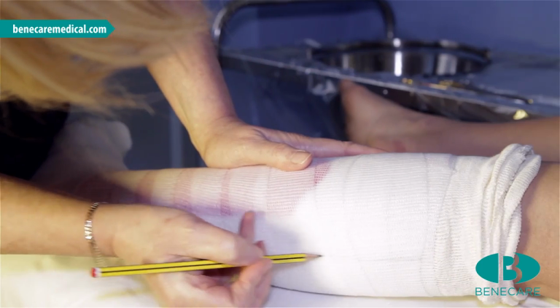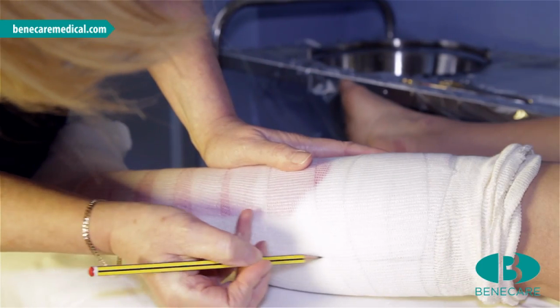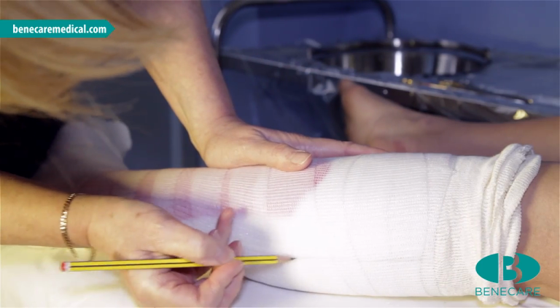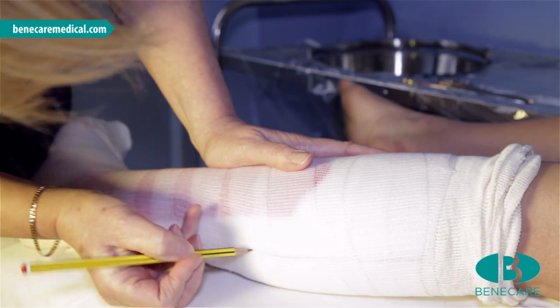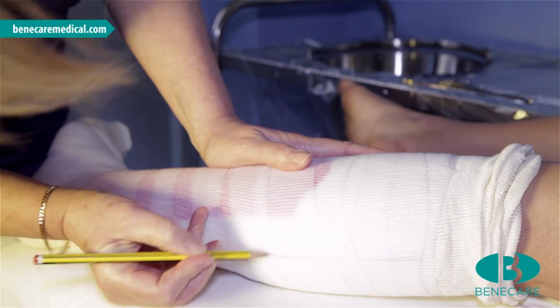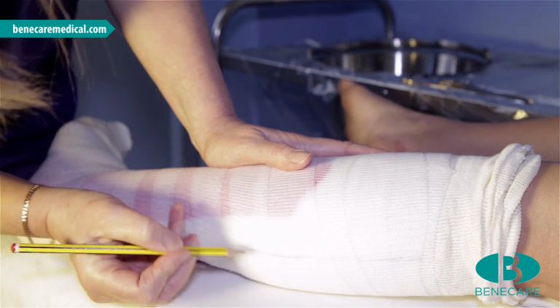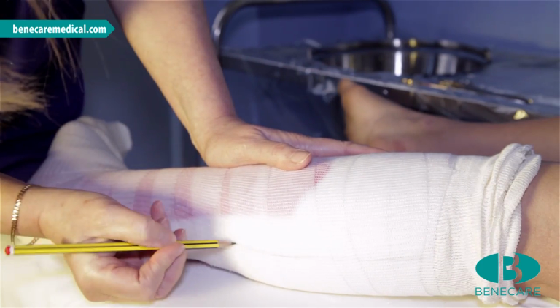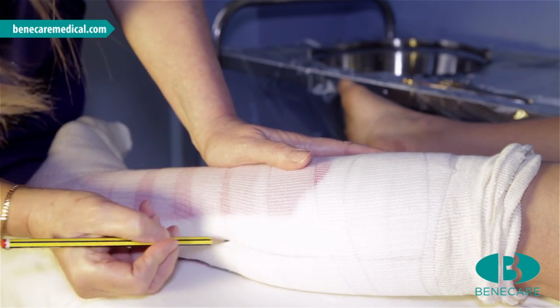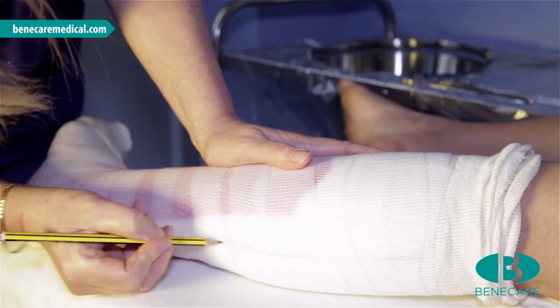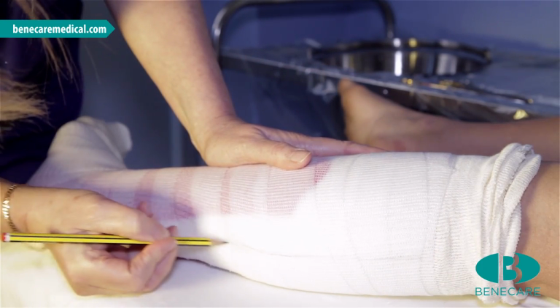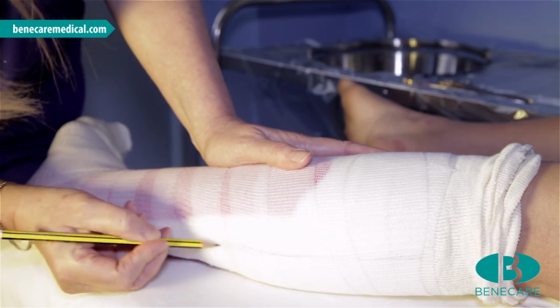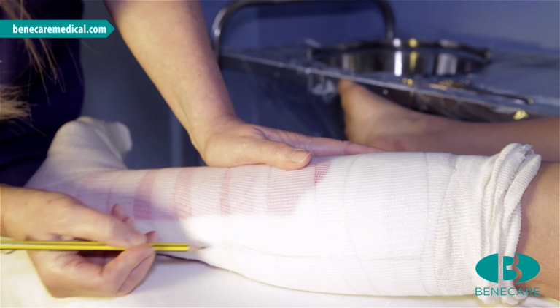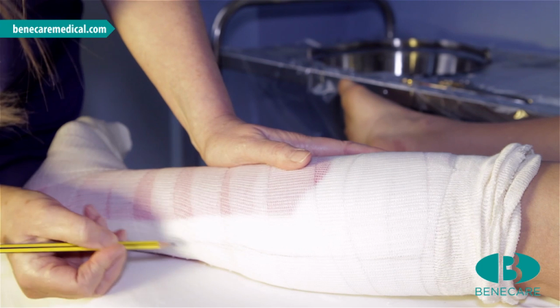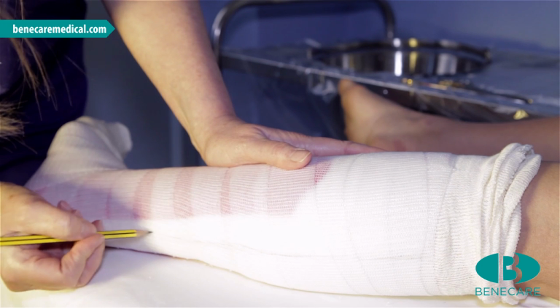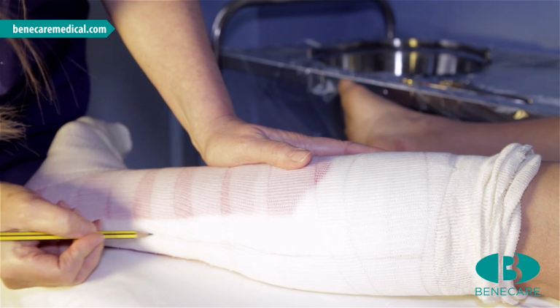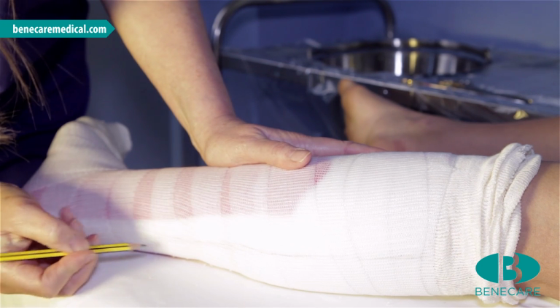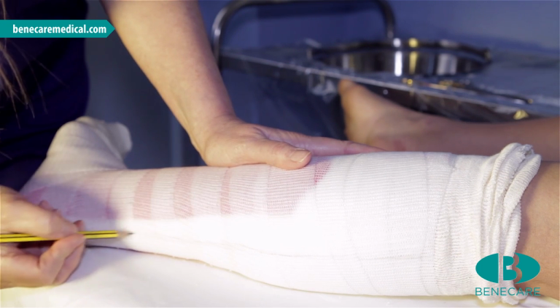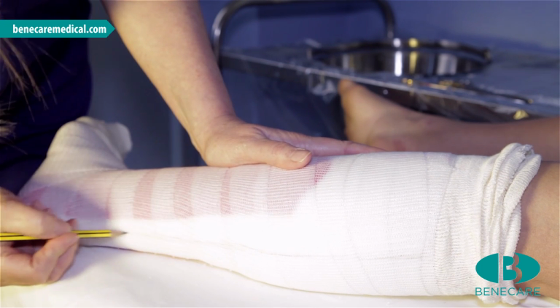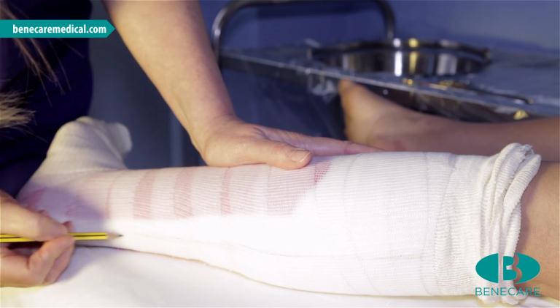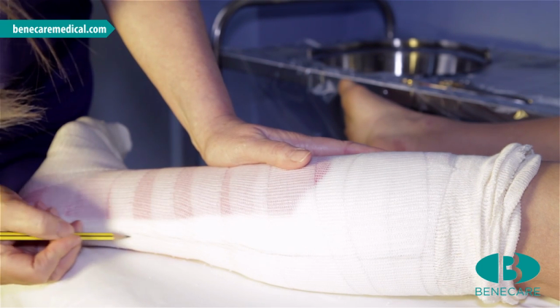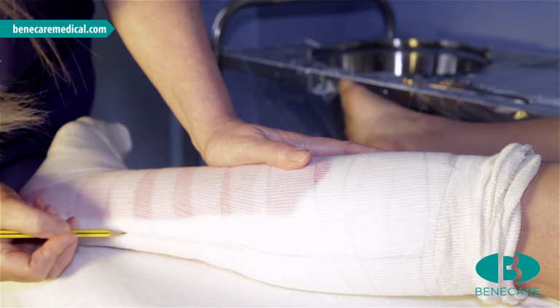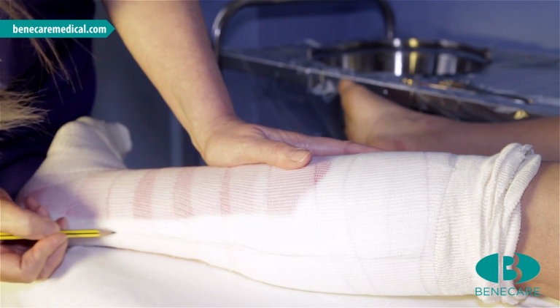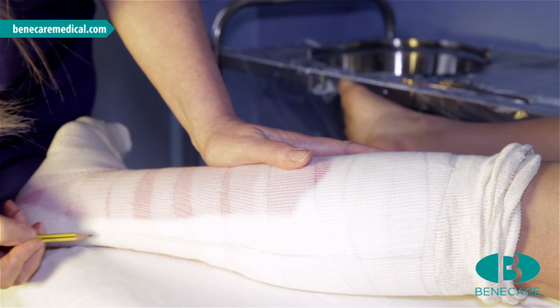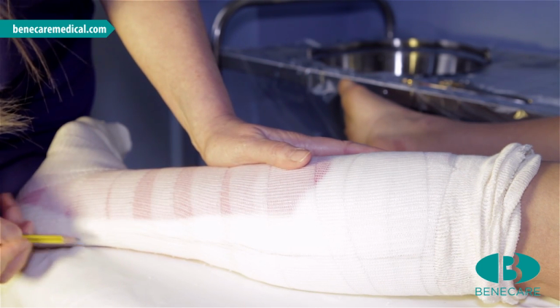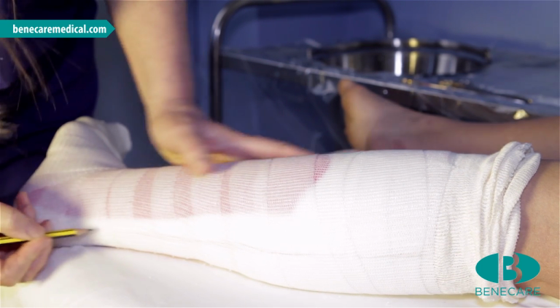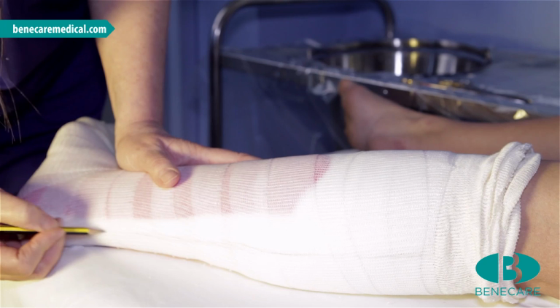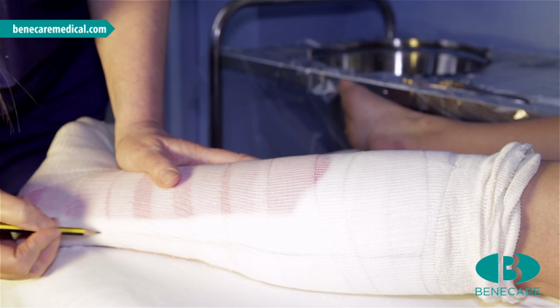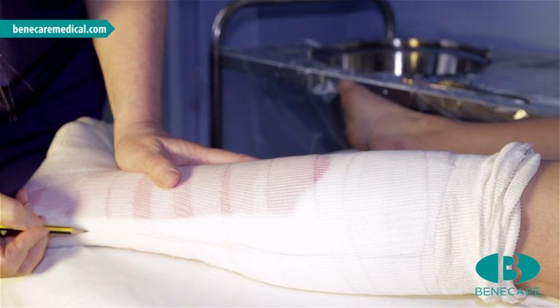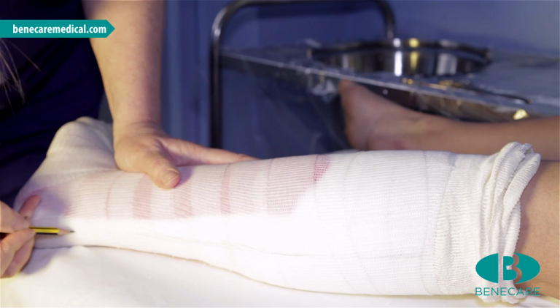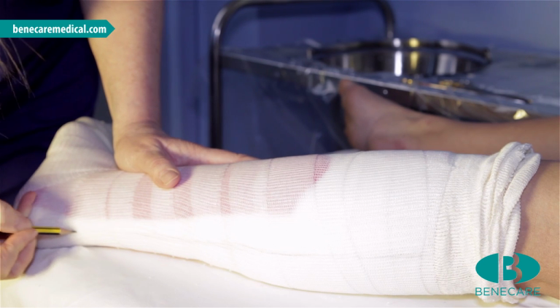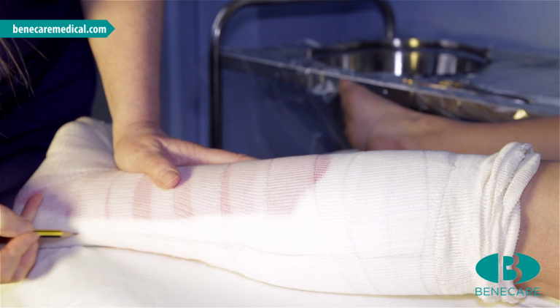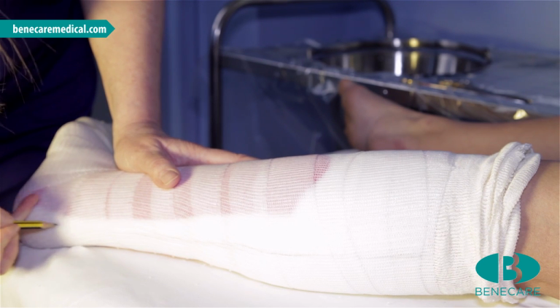Mark the cast for safe removal. Mark posteriorly, starting at the centre of the cast, moving down to the side of the Achilles tendon, between the malleoli, and around the calcaneum.